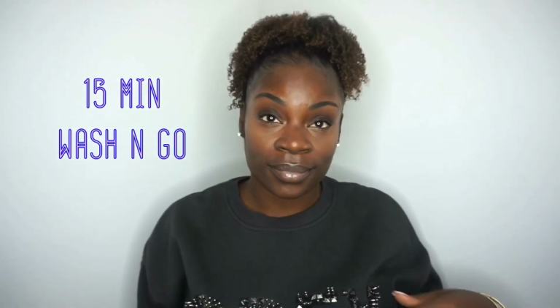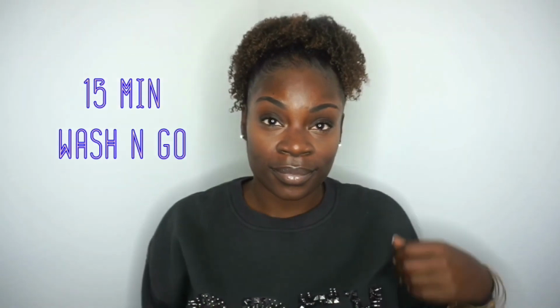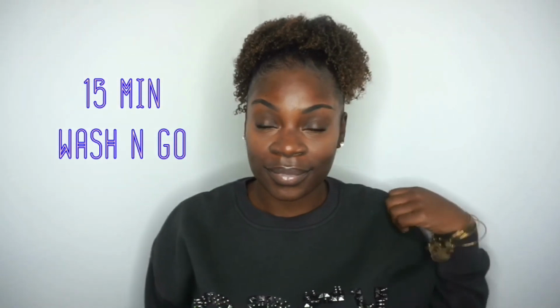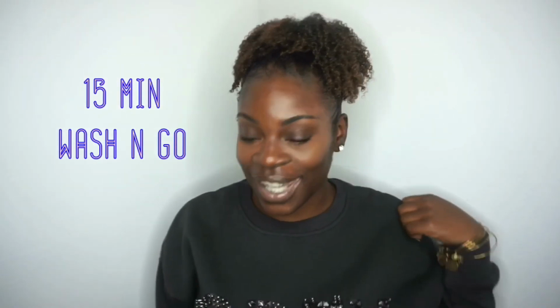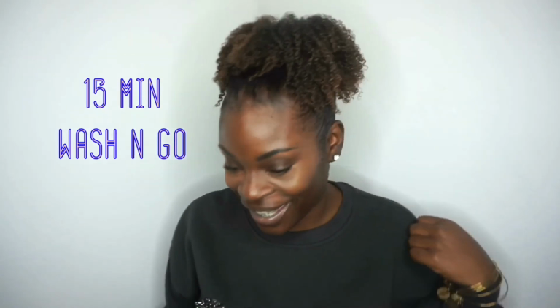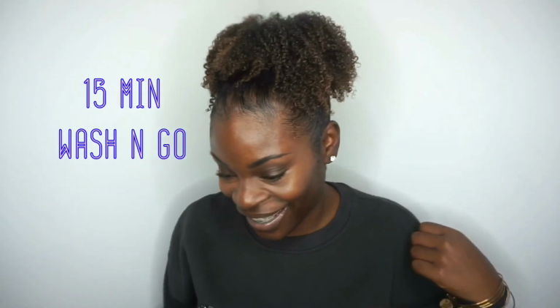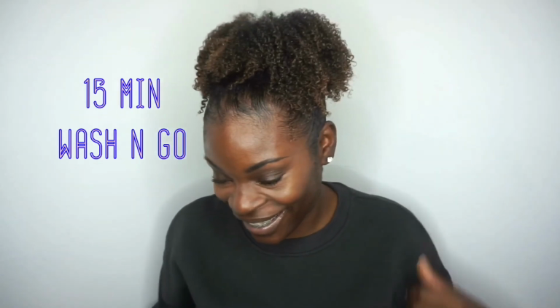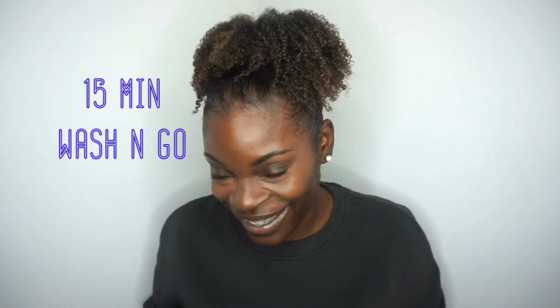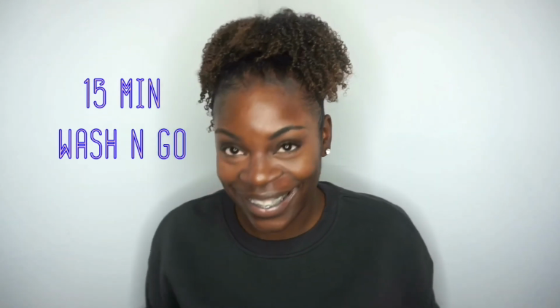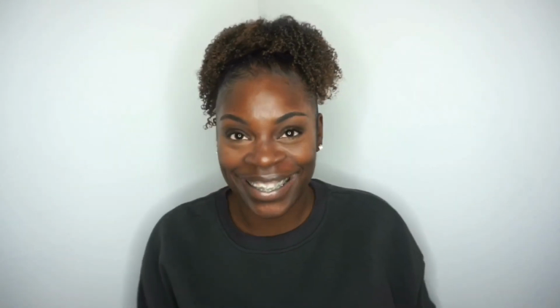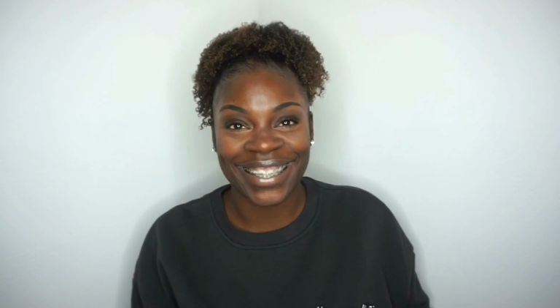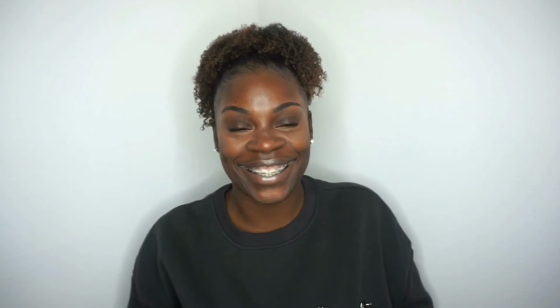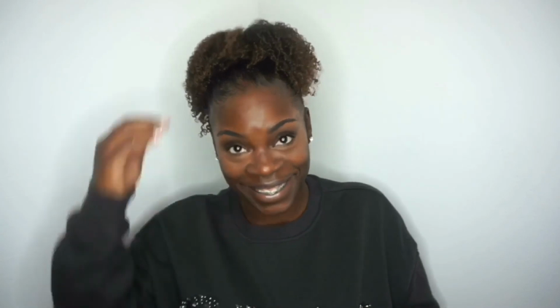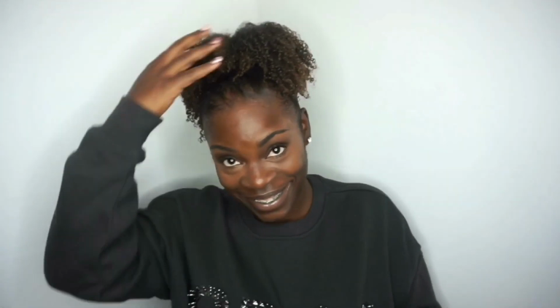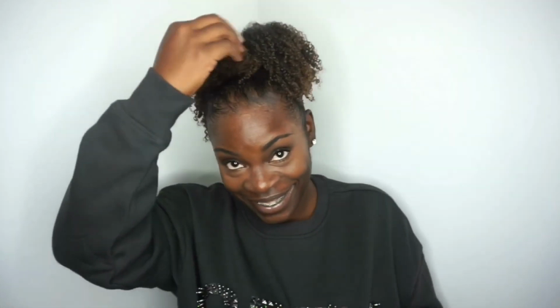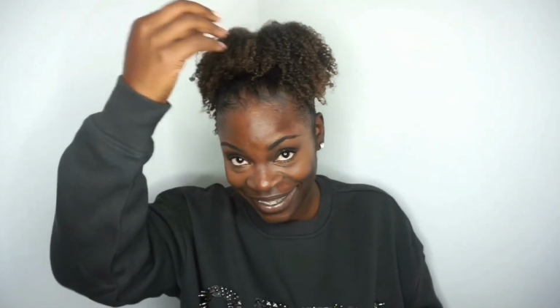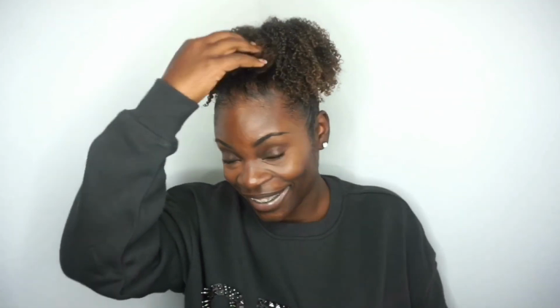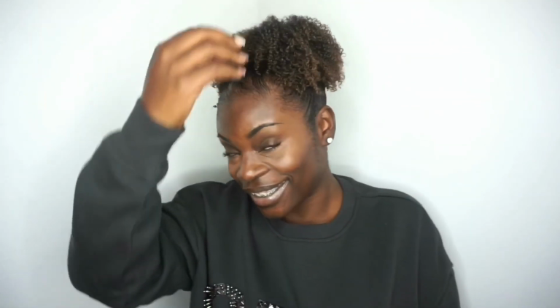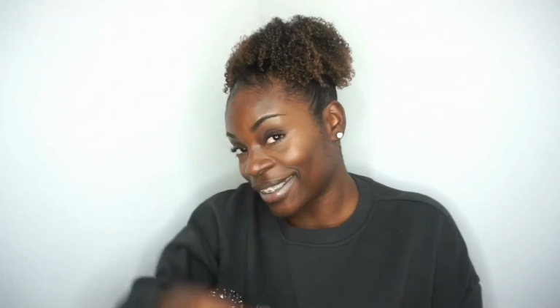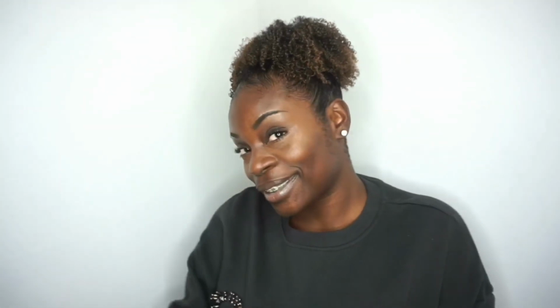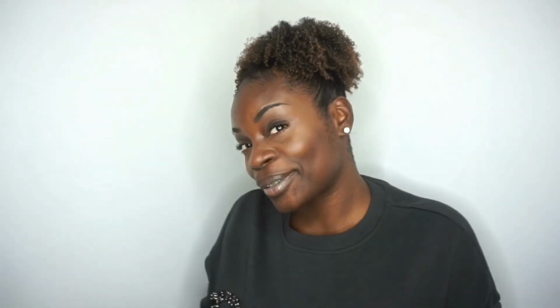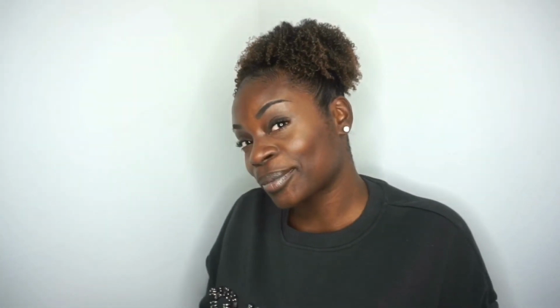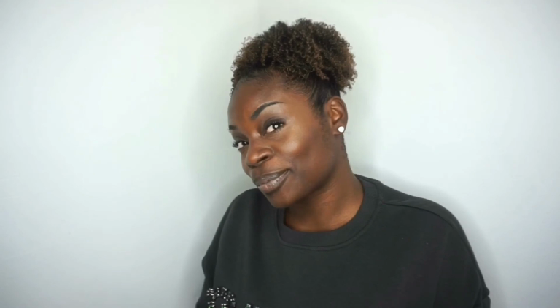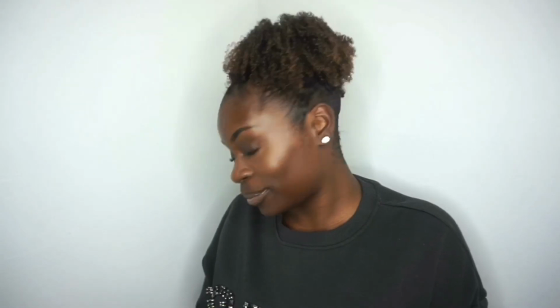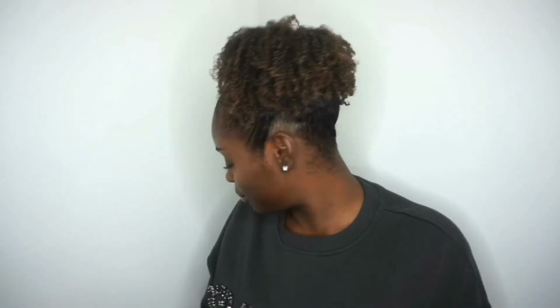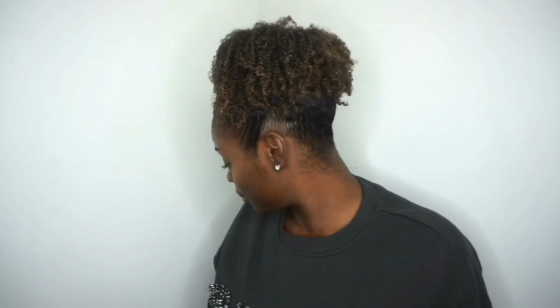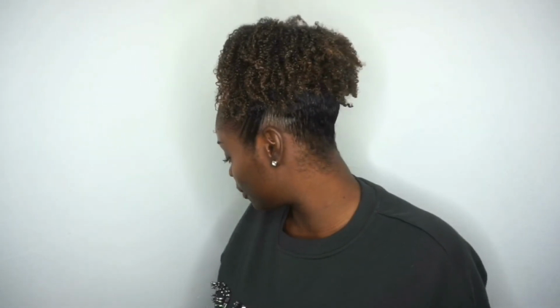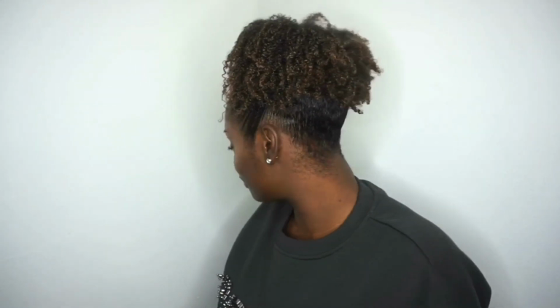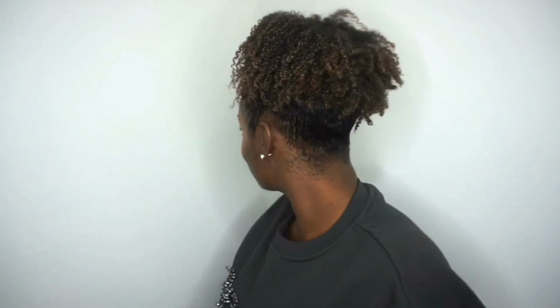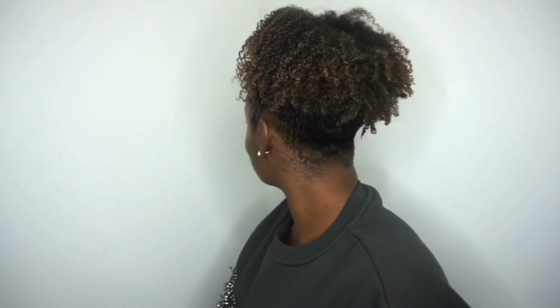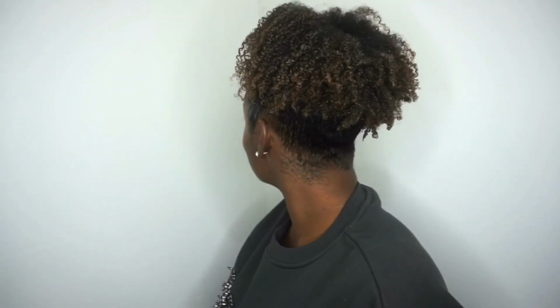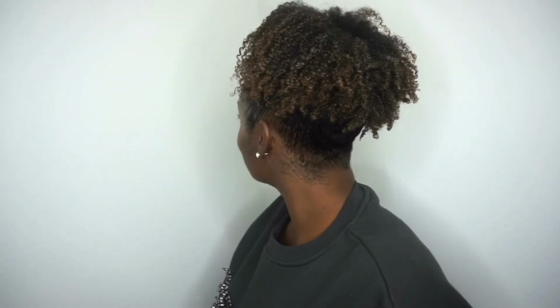This video is going to be on my wash and go style and how I achieve this high puff. In between my protective styling, the high puff wash and go is my go-to natural hairstyle. So if you would like to see how I achieve this look, stay tuned.